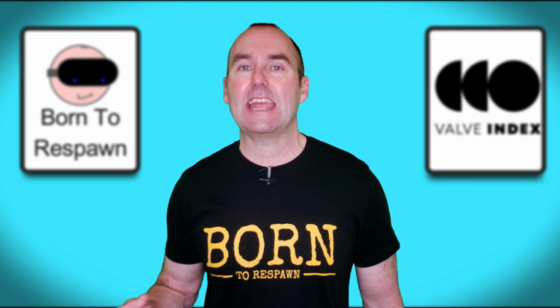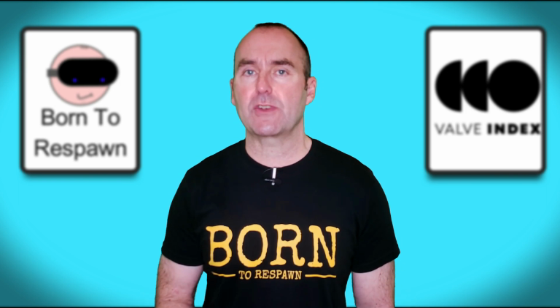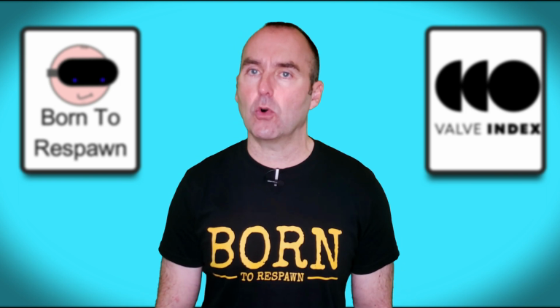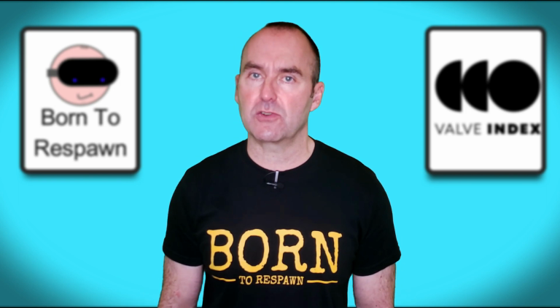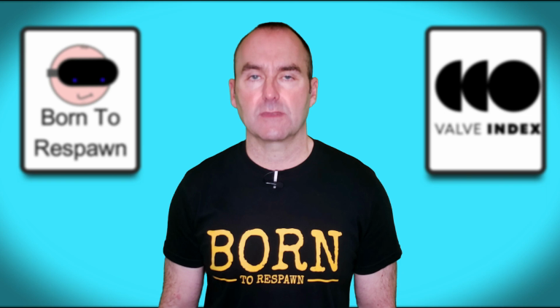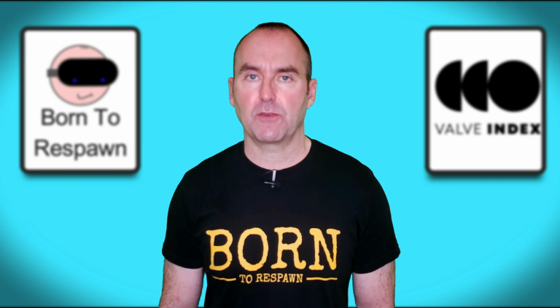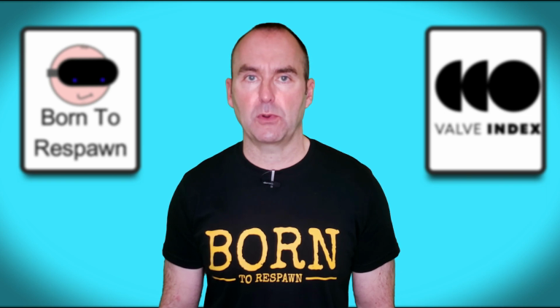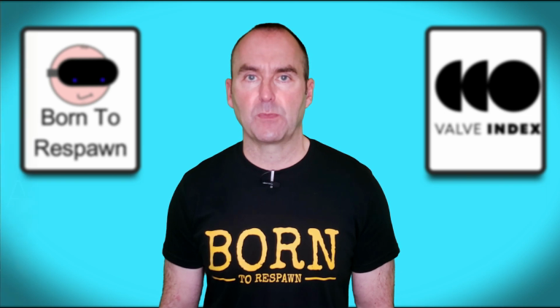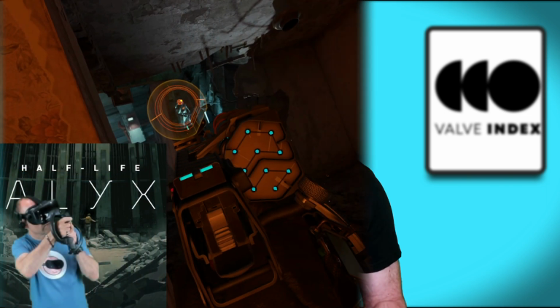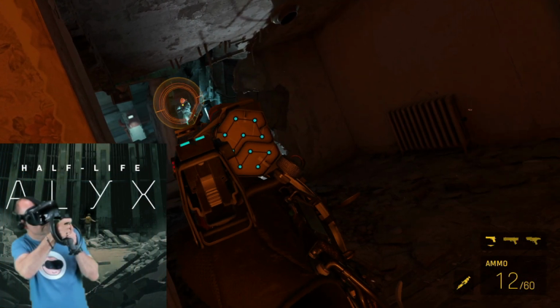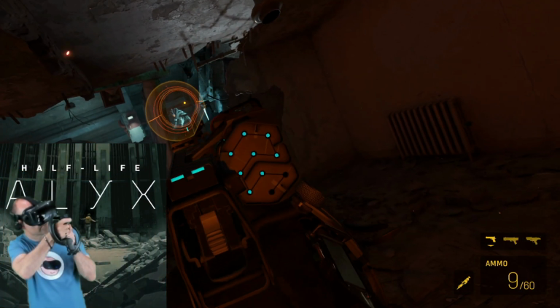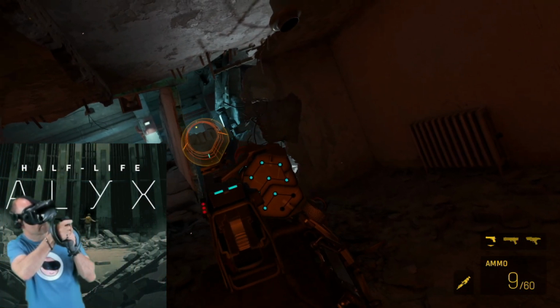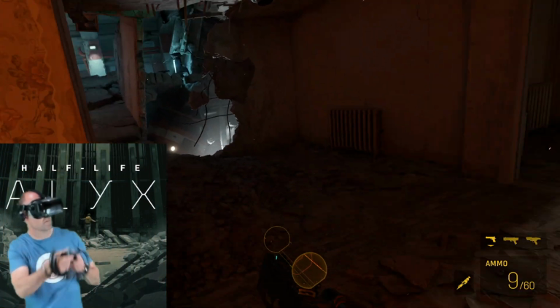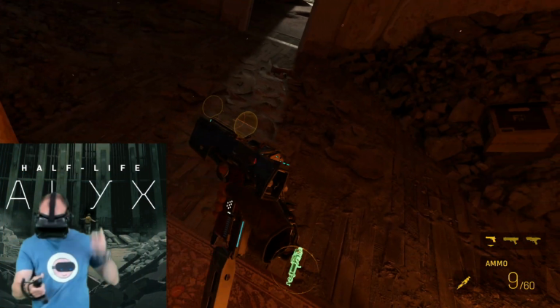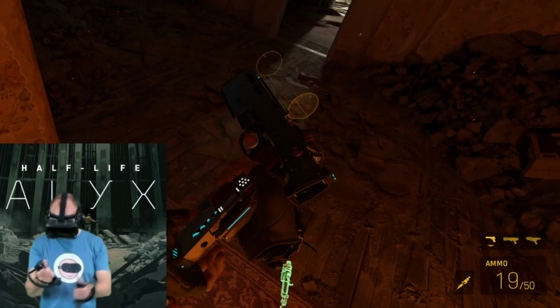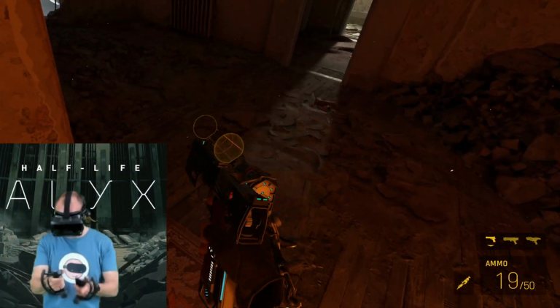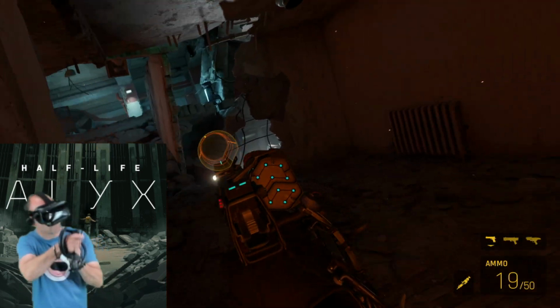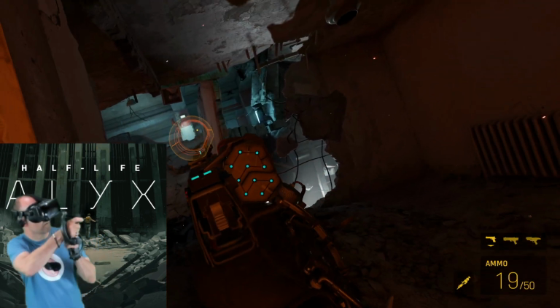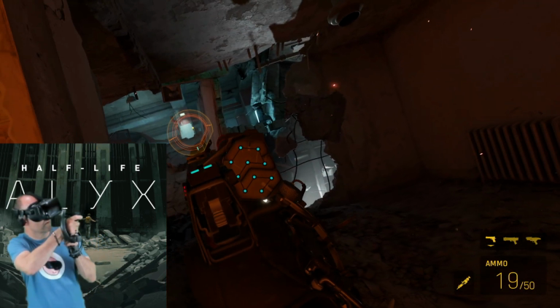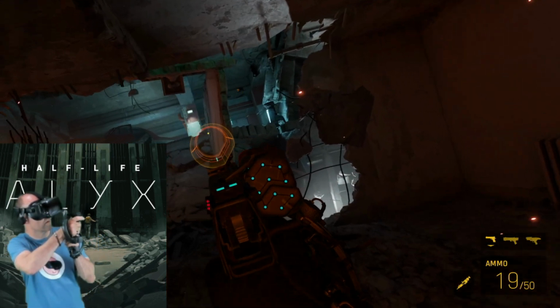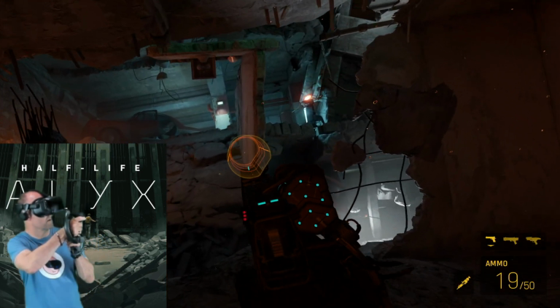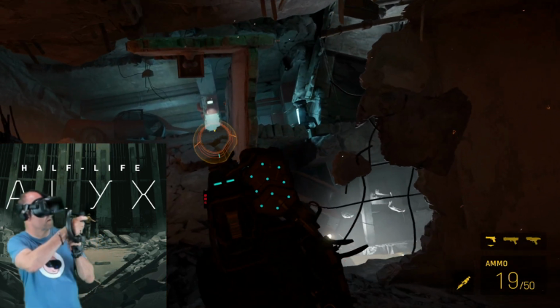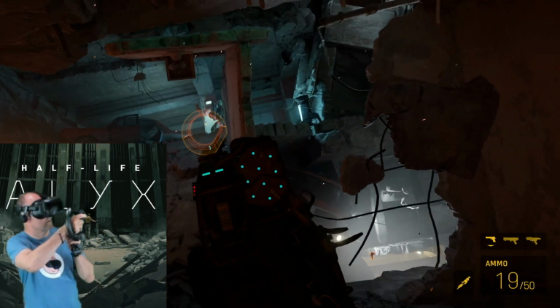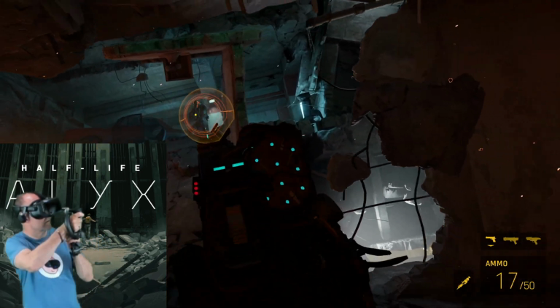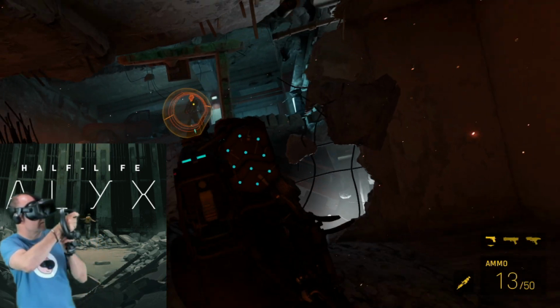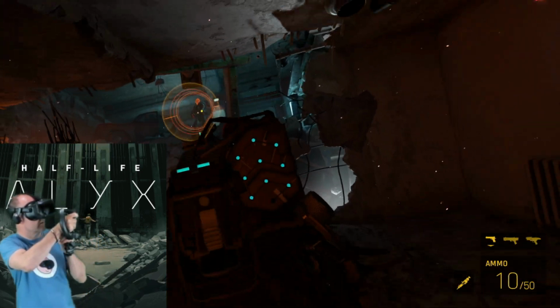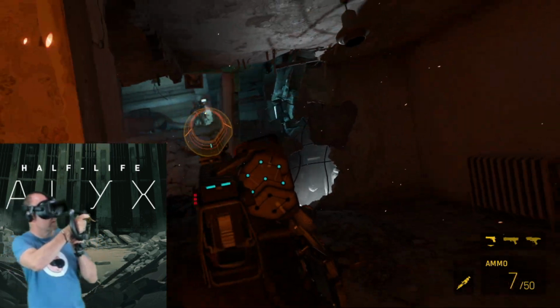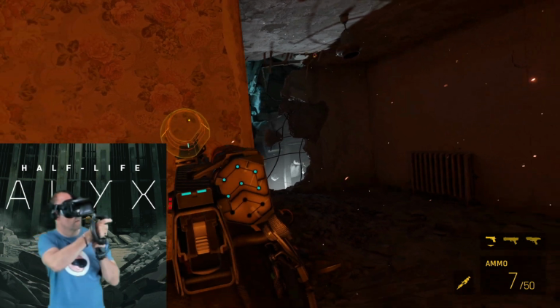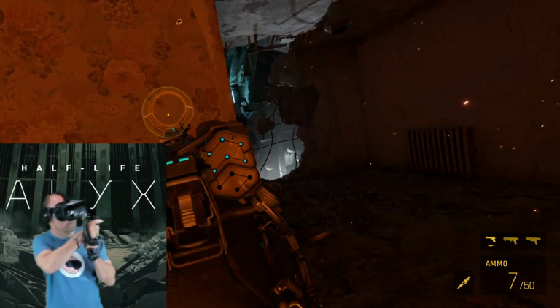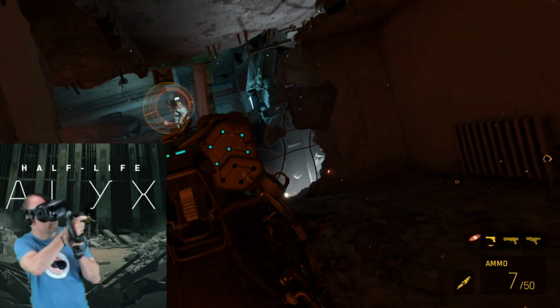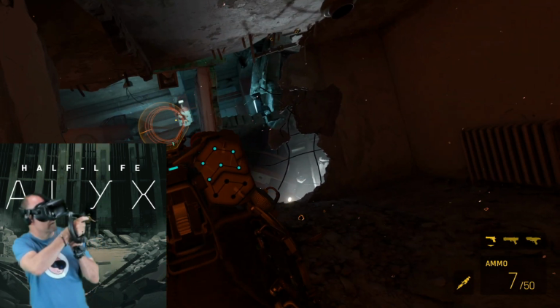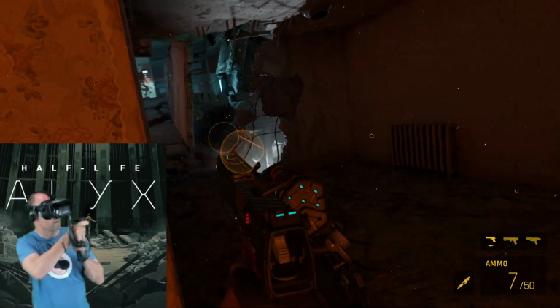industry-leading audio solution and very comfortable to boot. I've put hundreds of hours into playing Onward, Project Cars 2, Half-Life Alyx and have enjoyed every minute of owning this premium piece of kit. But it does have one weak point, as you will see.